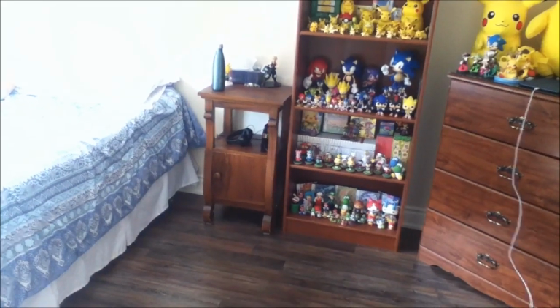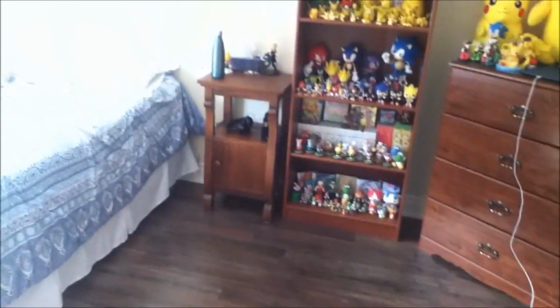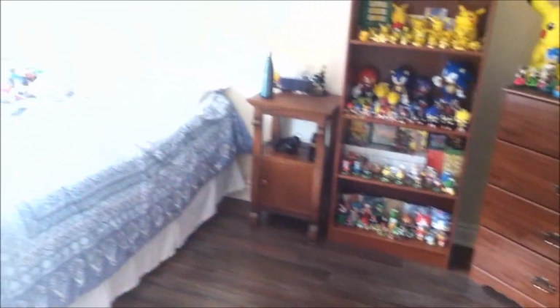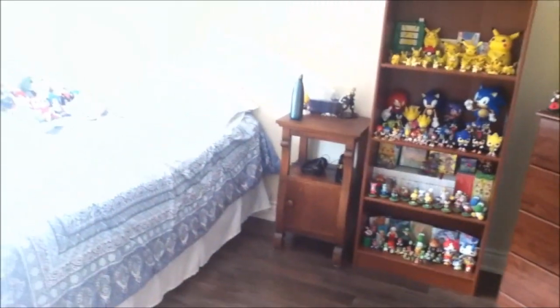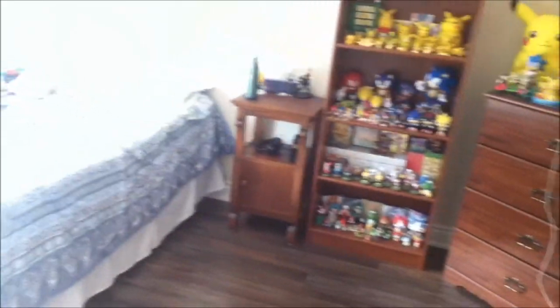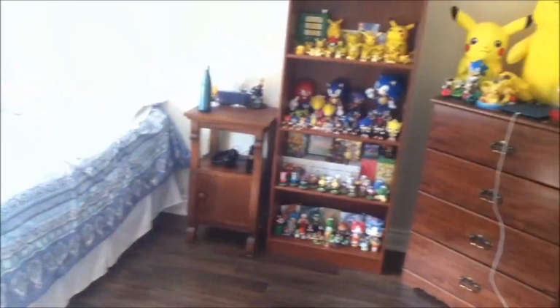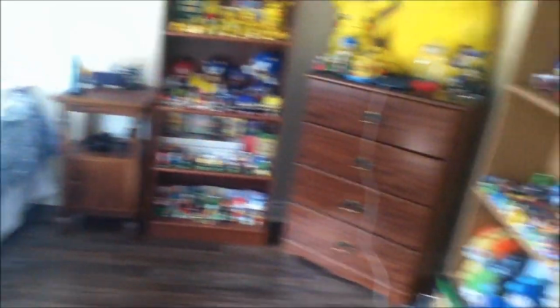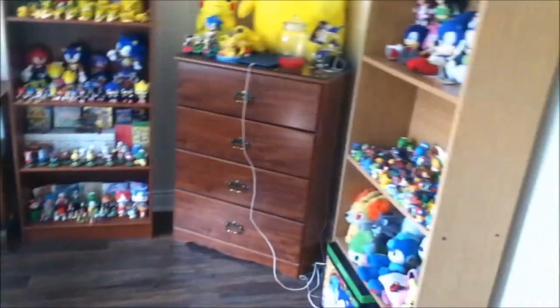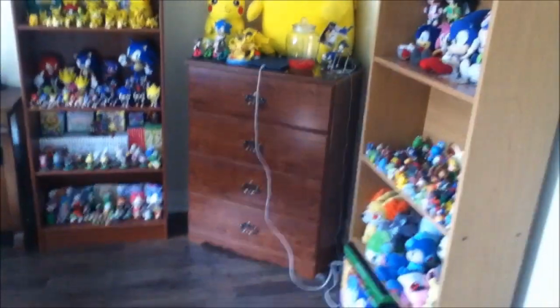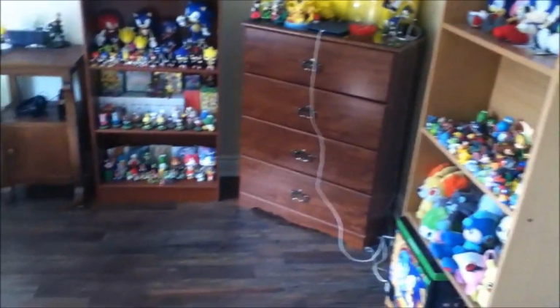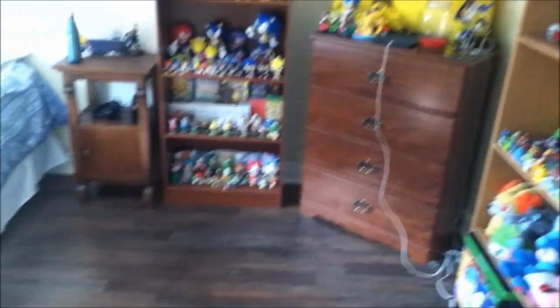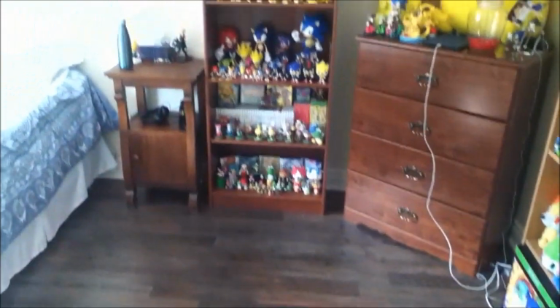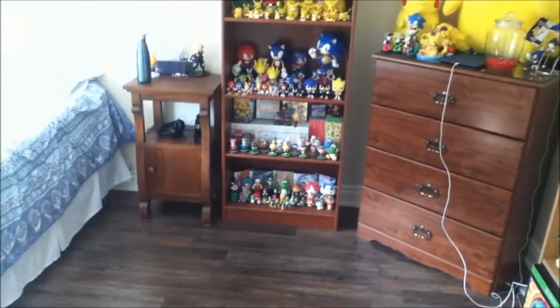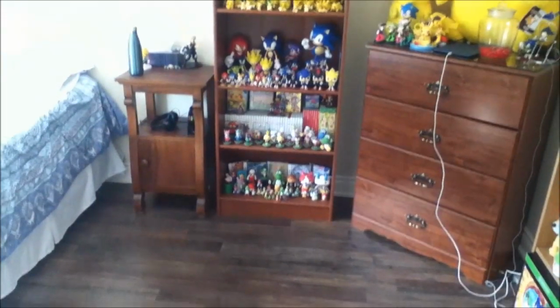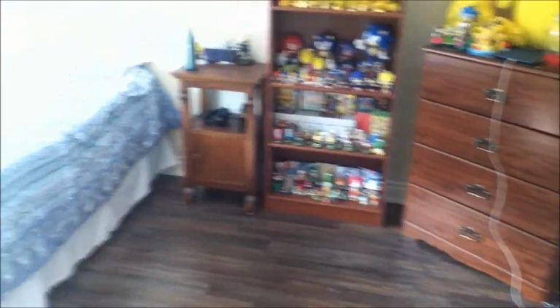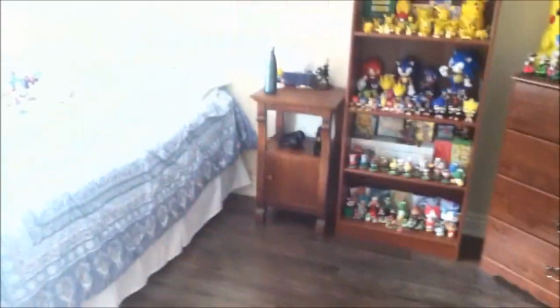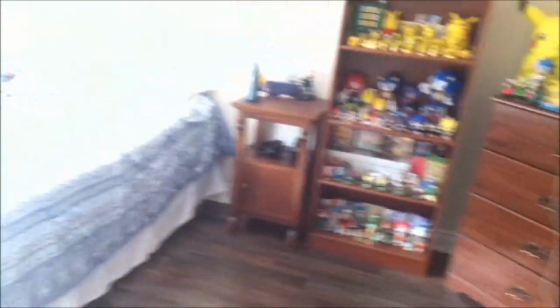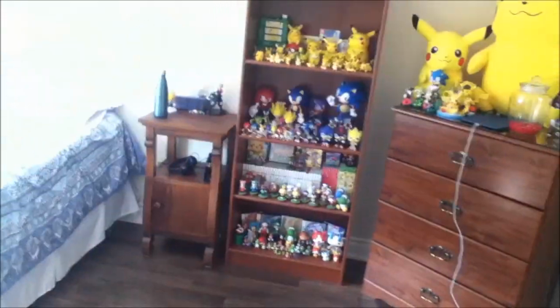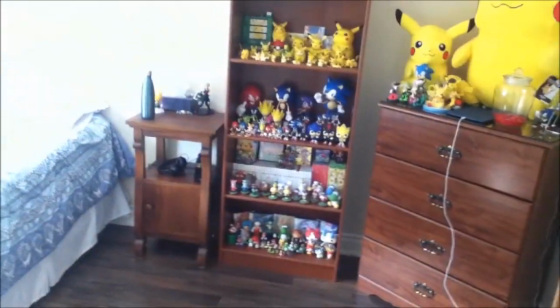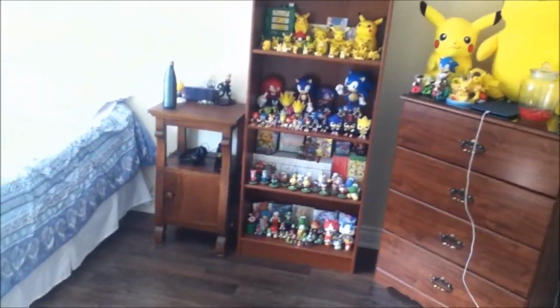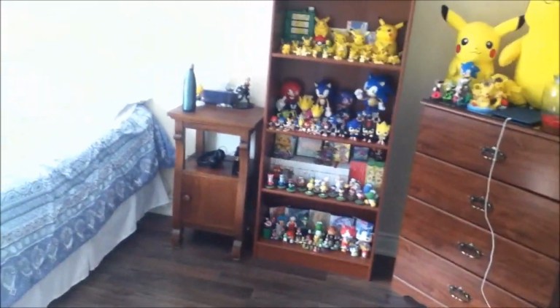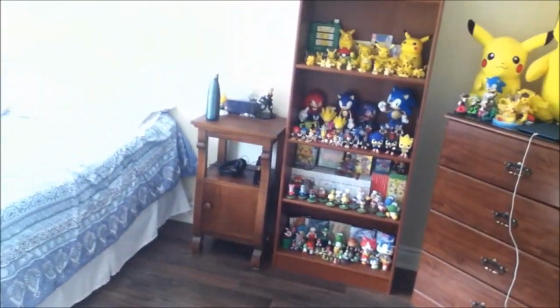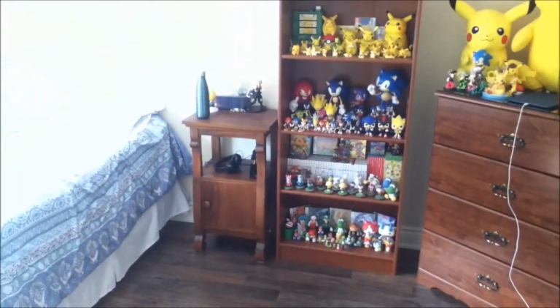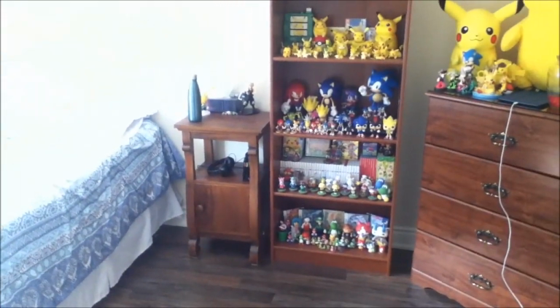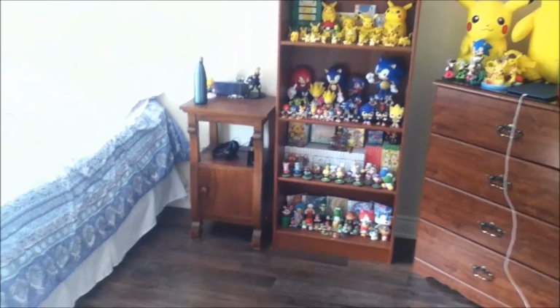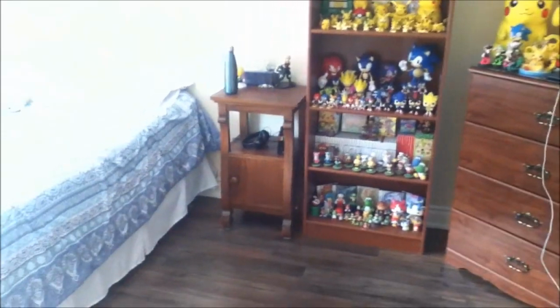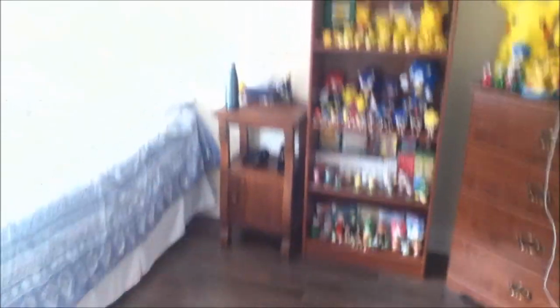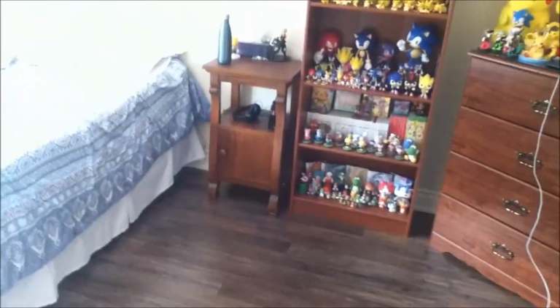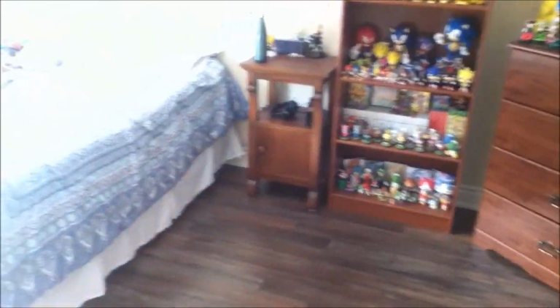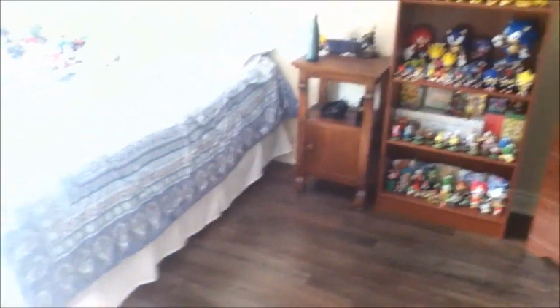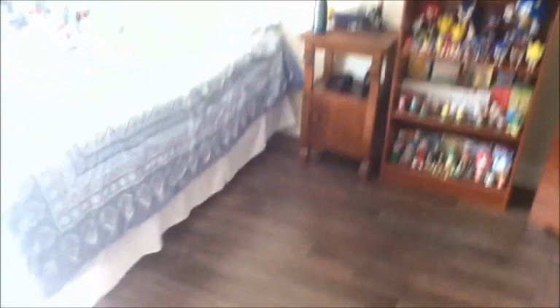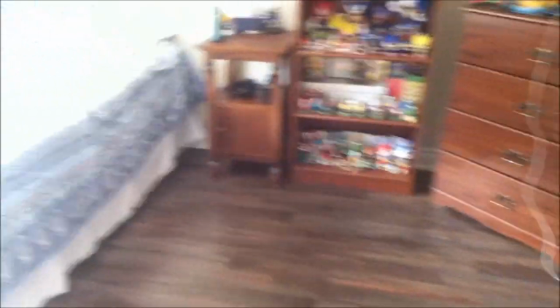Hi everyone, it's me Jenna and today I'm going to be doing a room tour. I don't think I've ever done one of these — I may have done like shelf tours years ago but never a full room one.